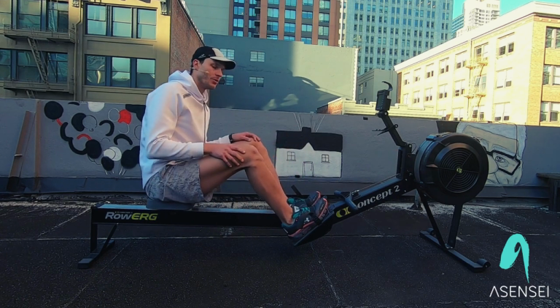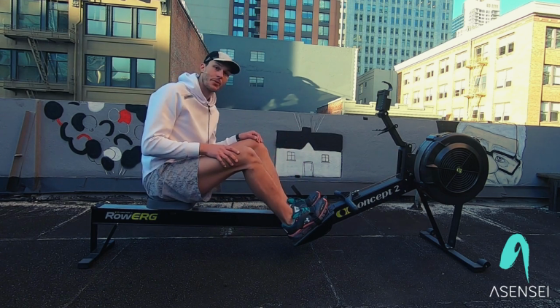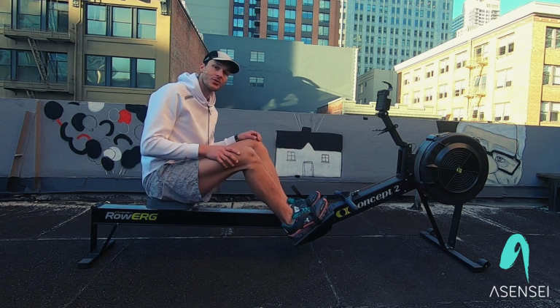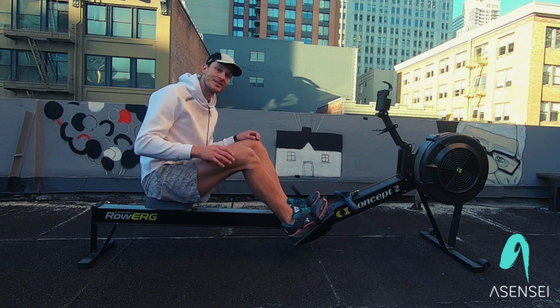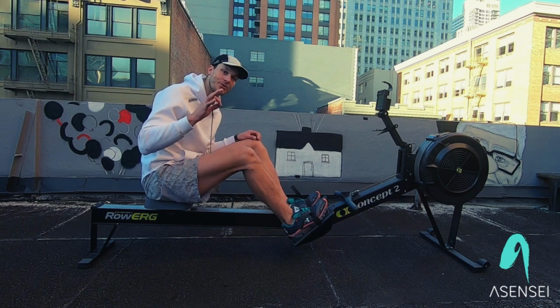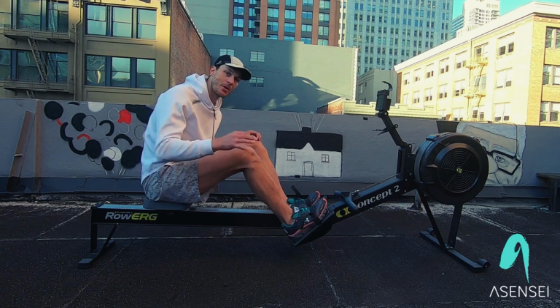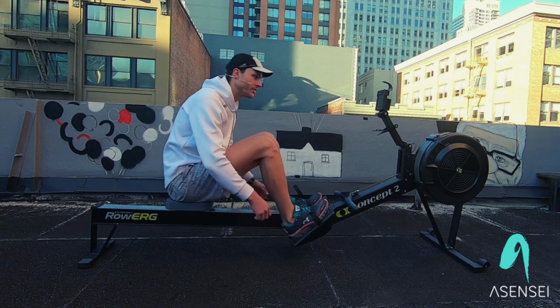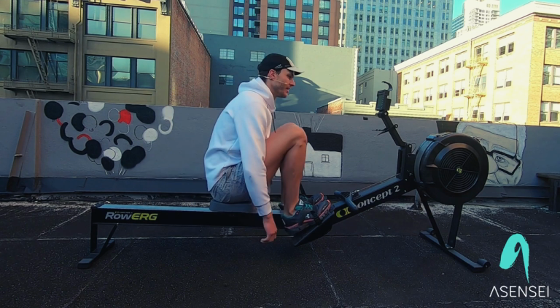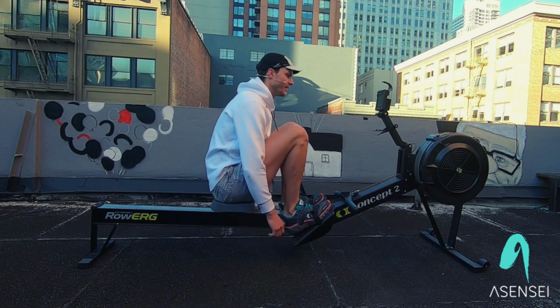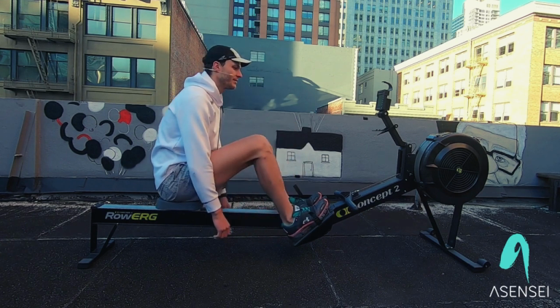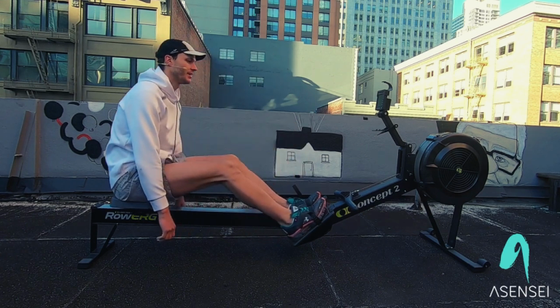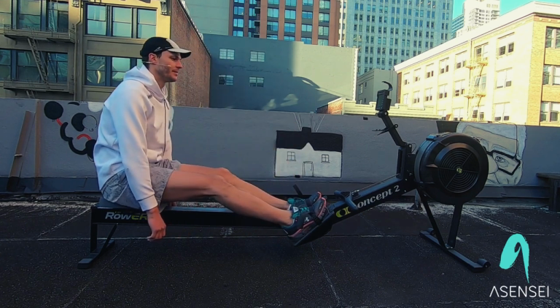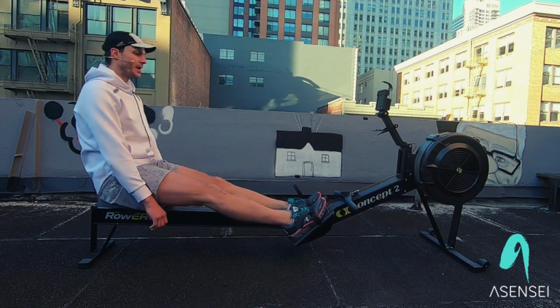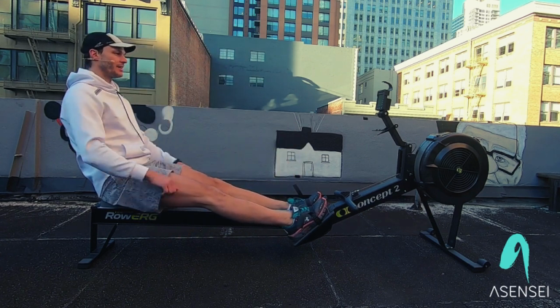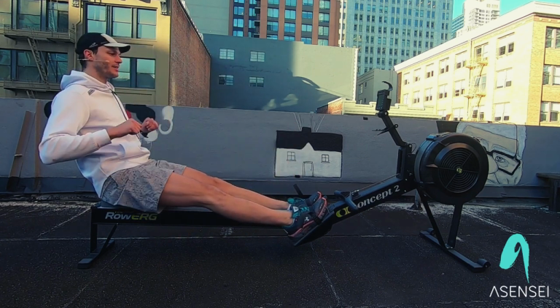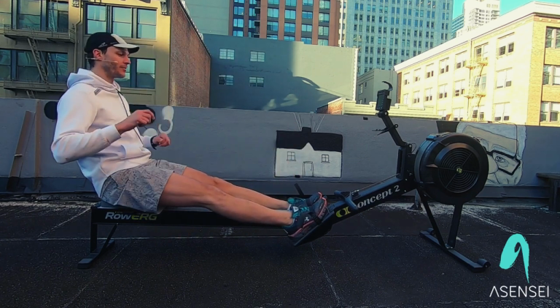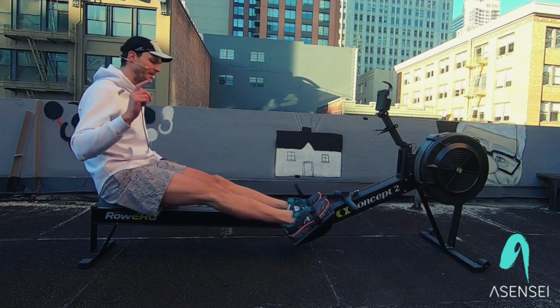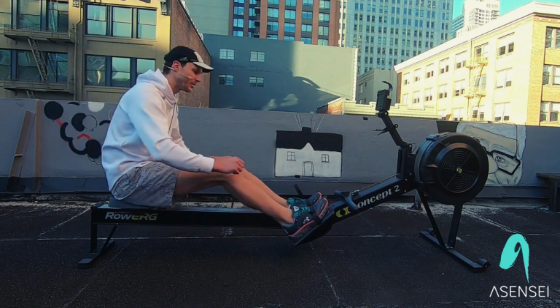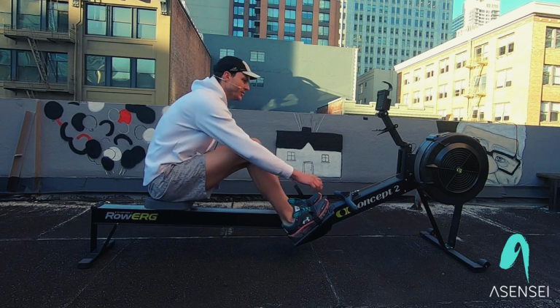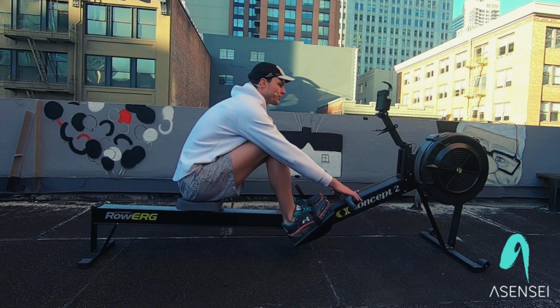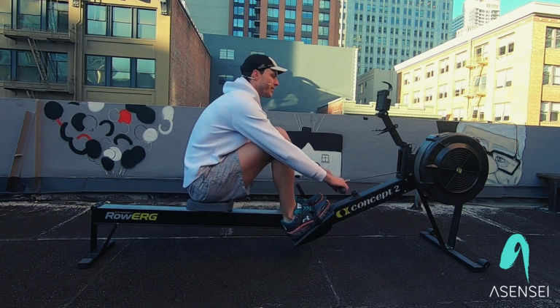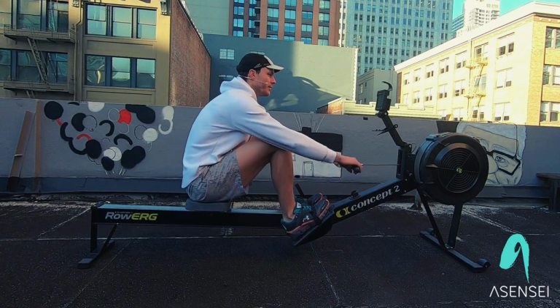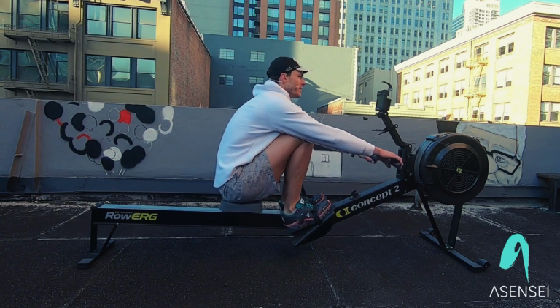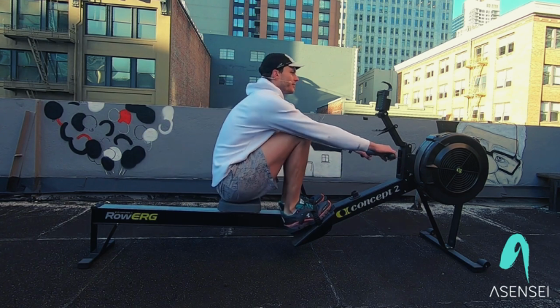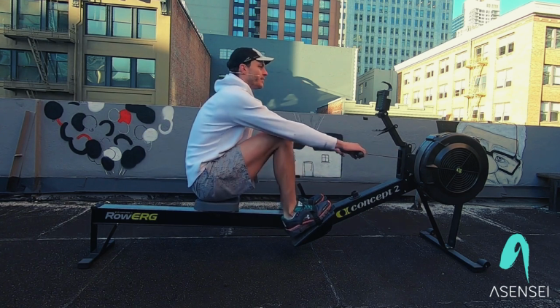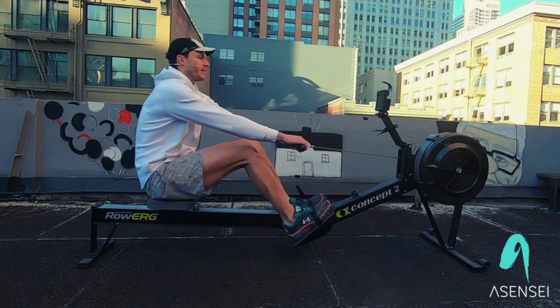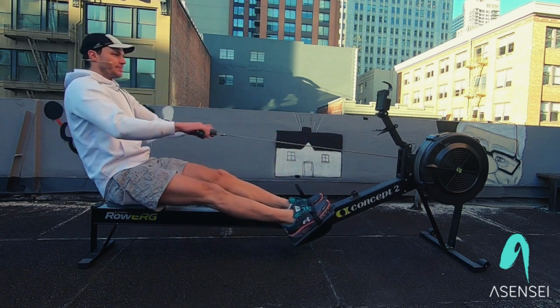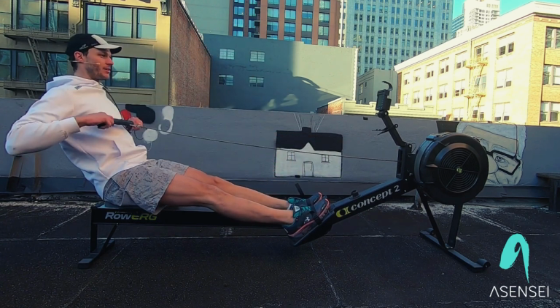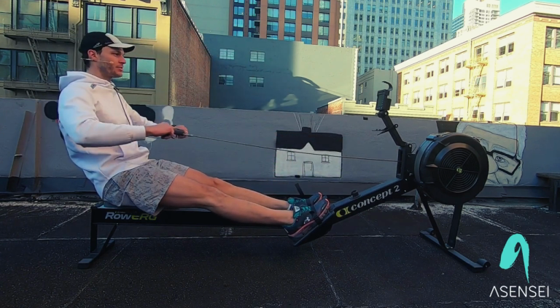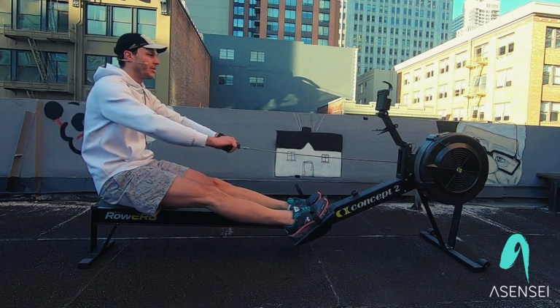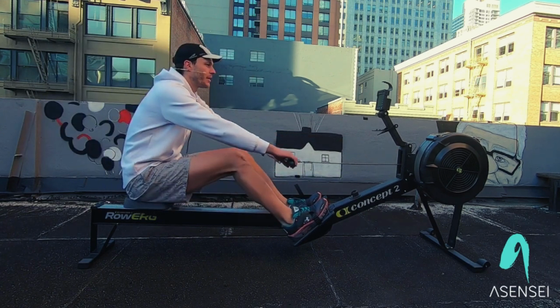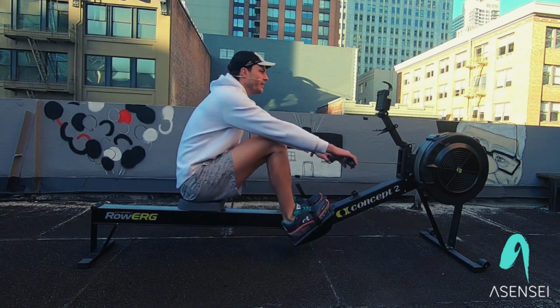The rowing stroke consists of three parts: legs, body, and then arms. I'm going to demonstrate two strokes right here, just like this. Legs, body, arms — then arms, body, legs on the return.